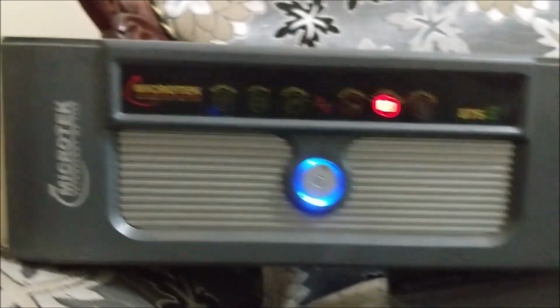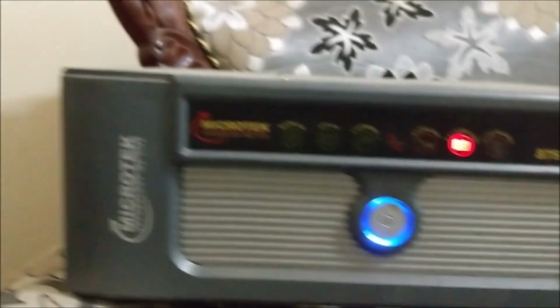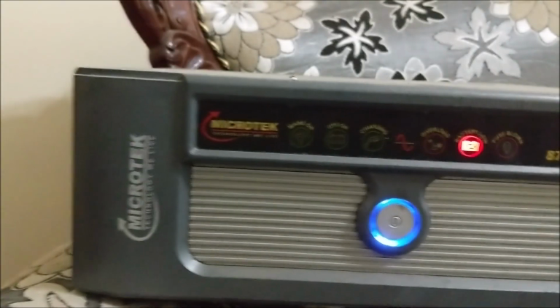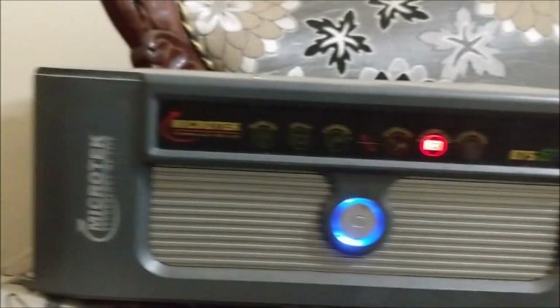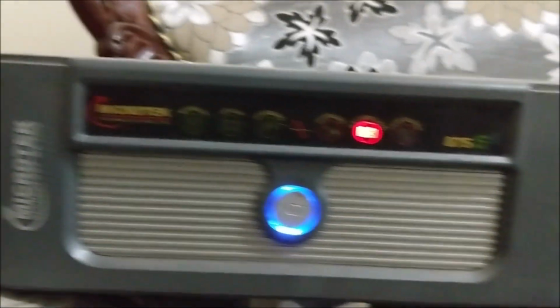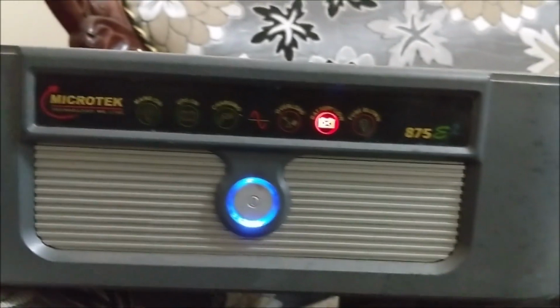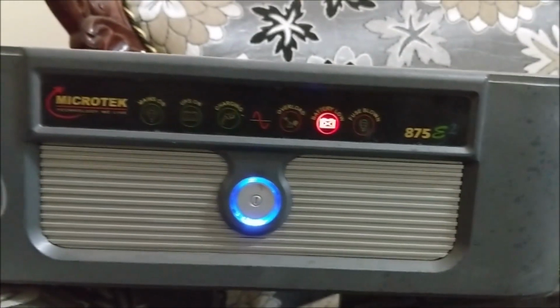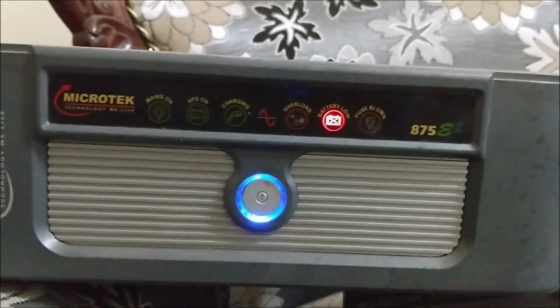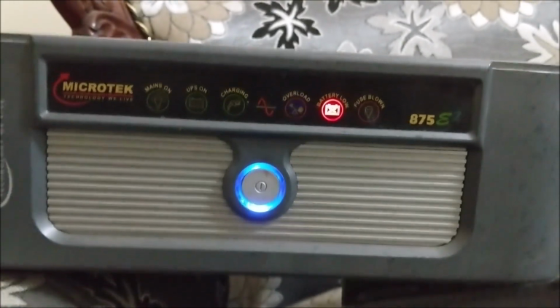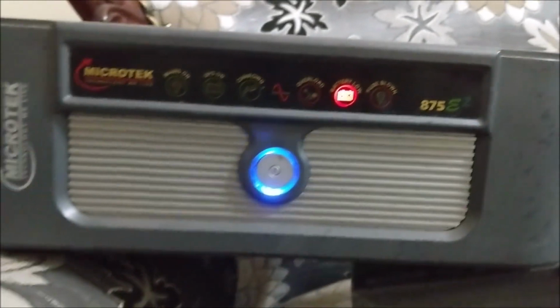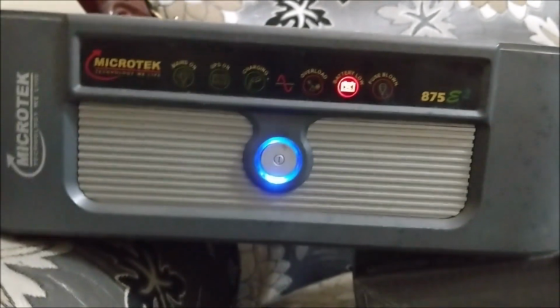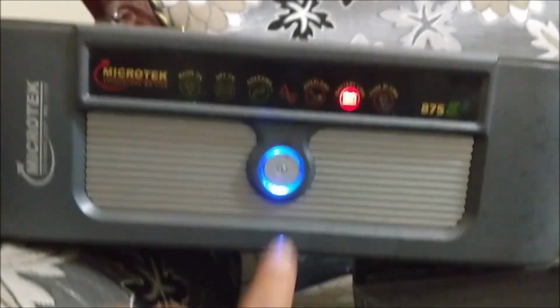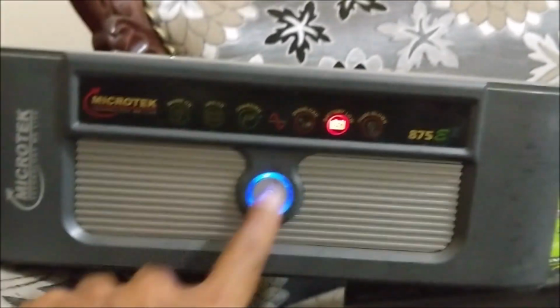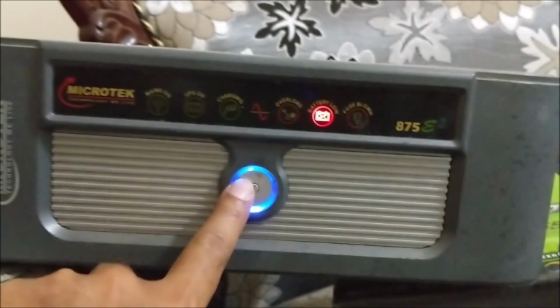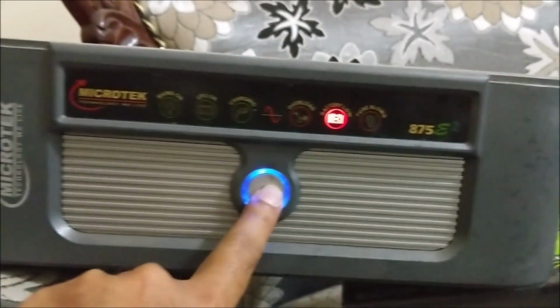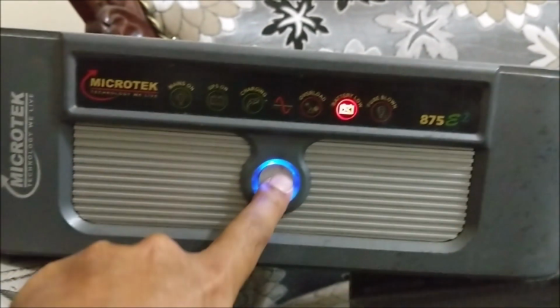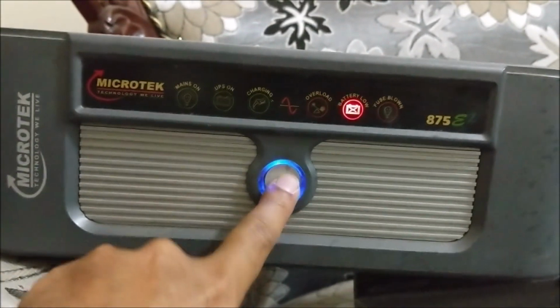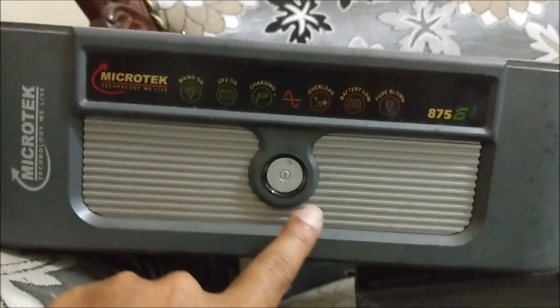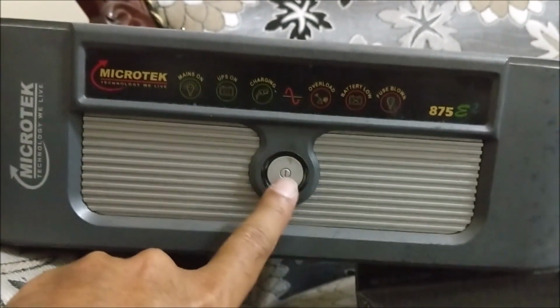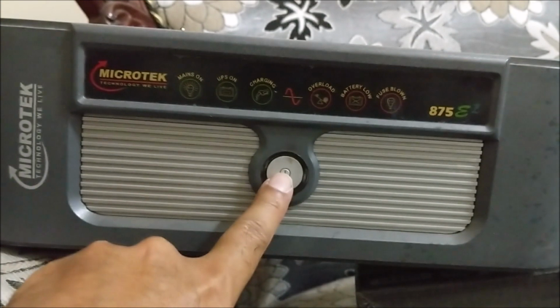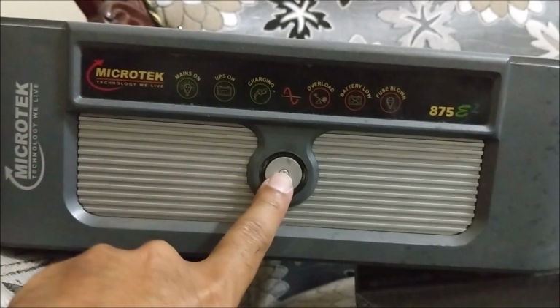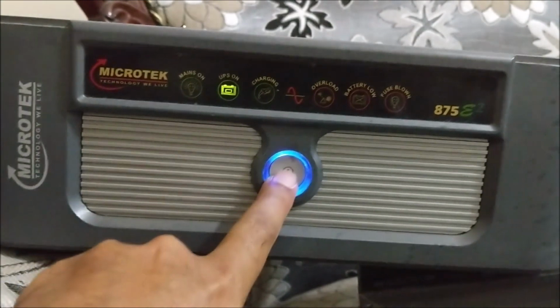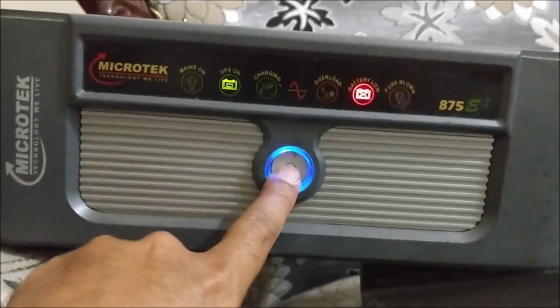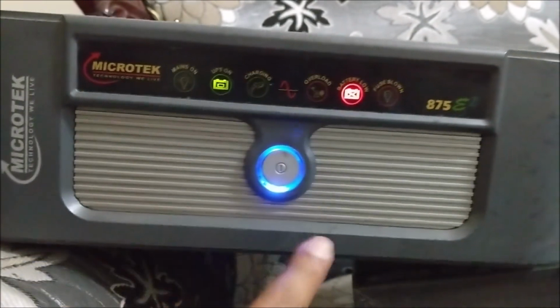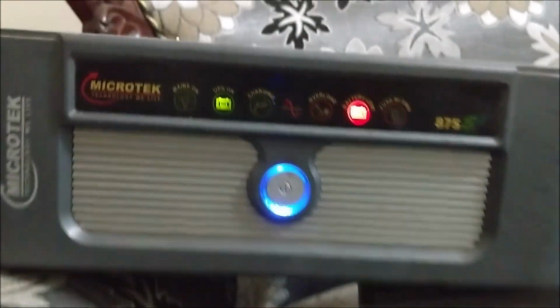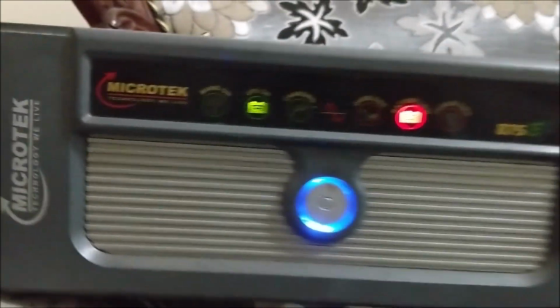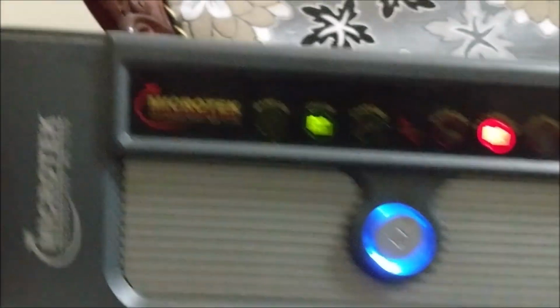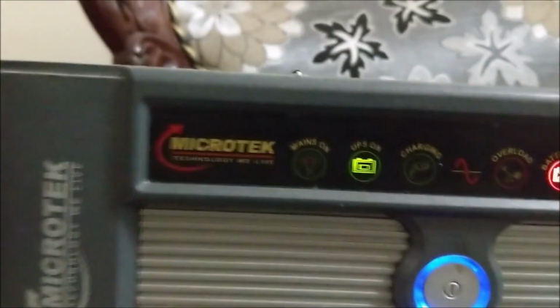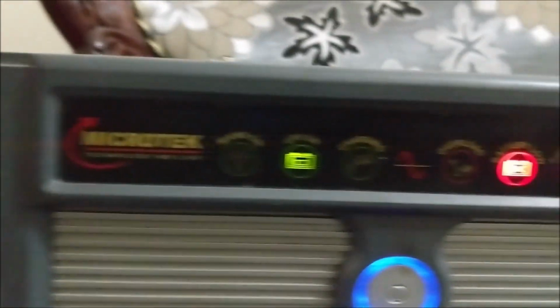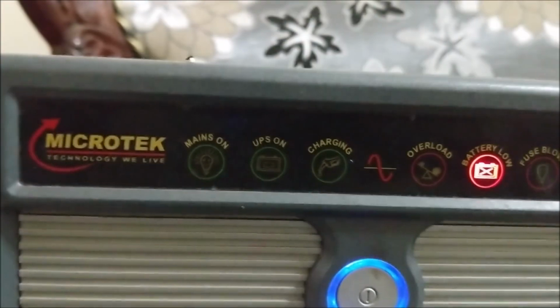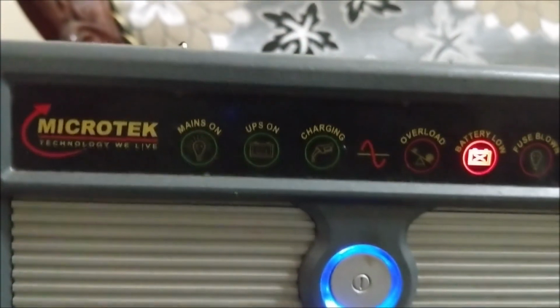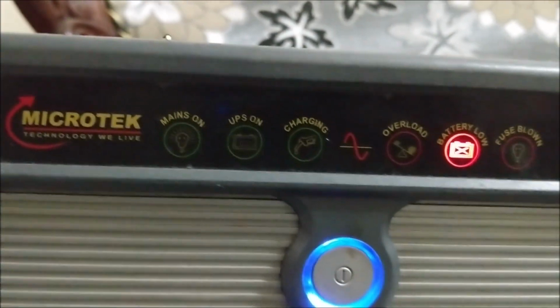Hello everyone, welcome once again to my YouTube channel DIY Repairs. Today we are going to fix the low battery issue in this Microtech inverter 875E2.